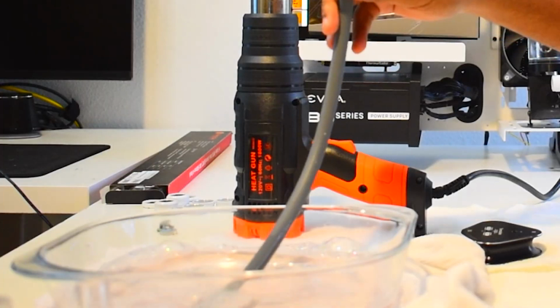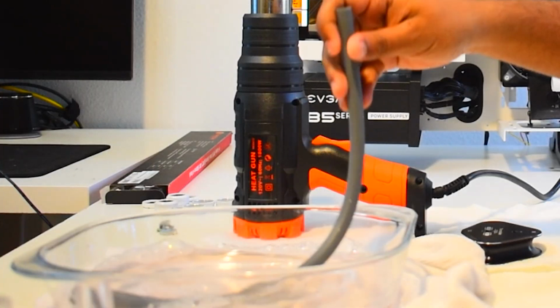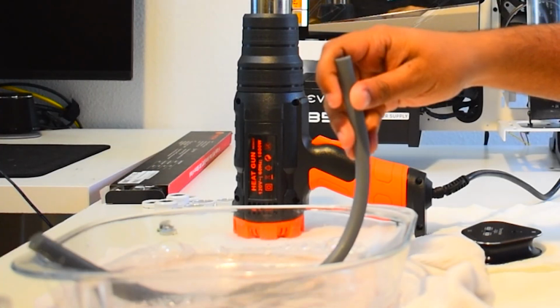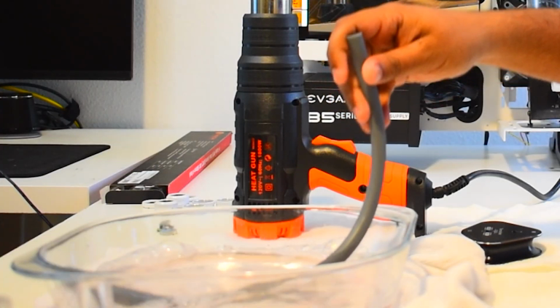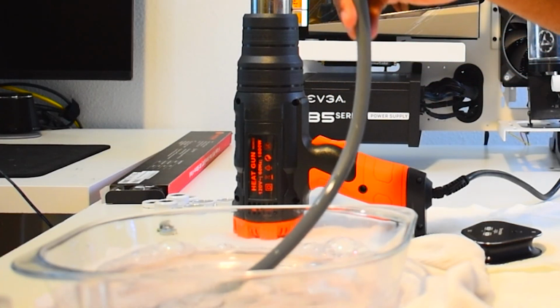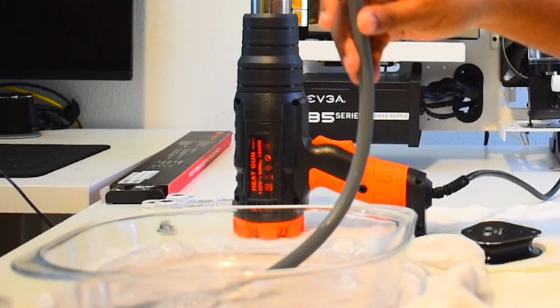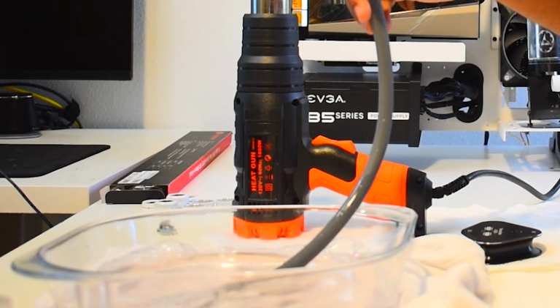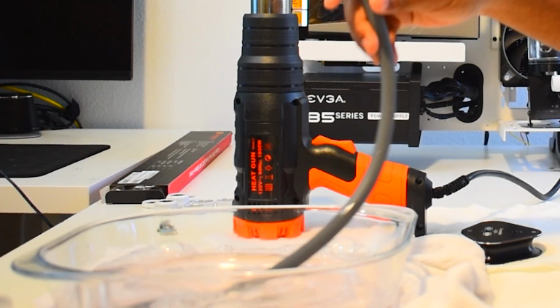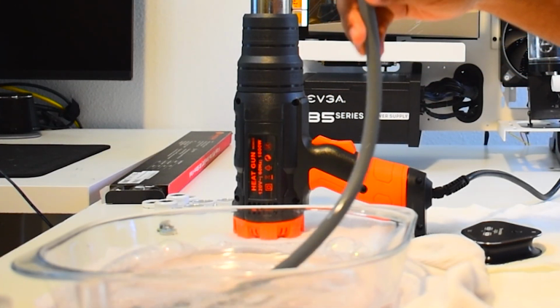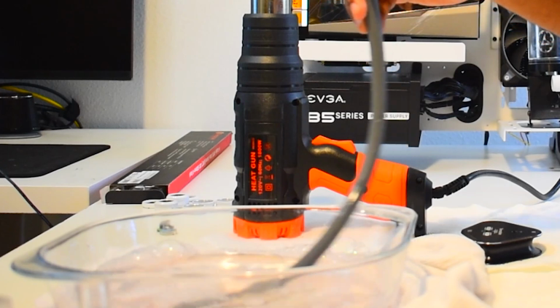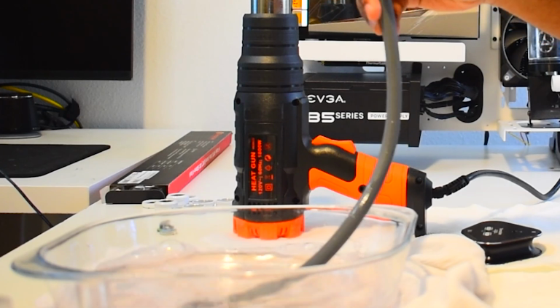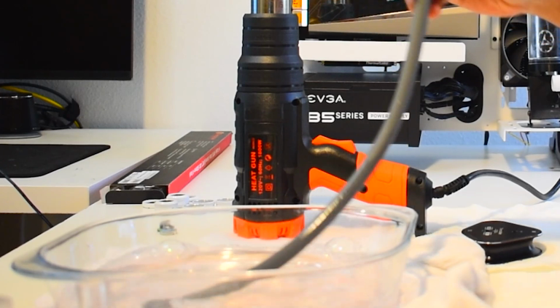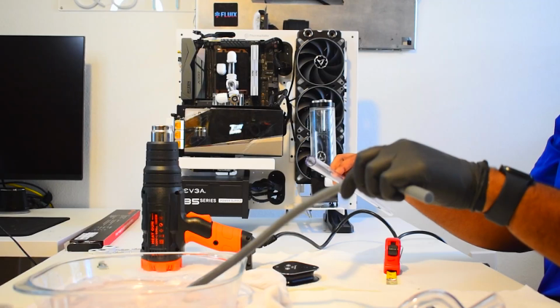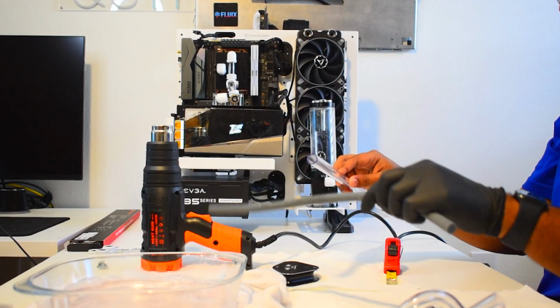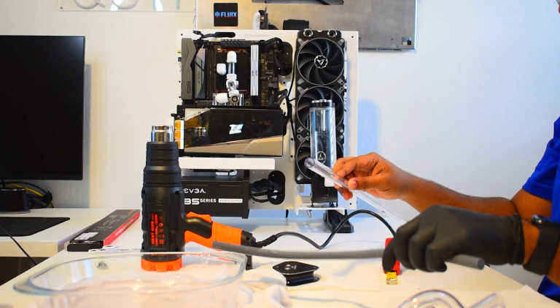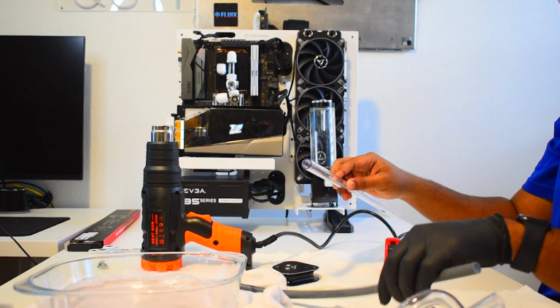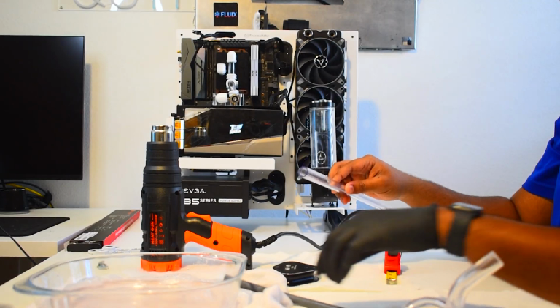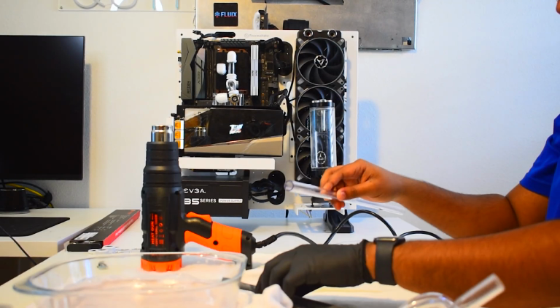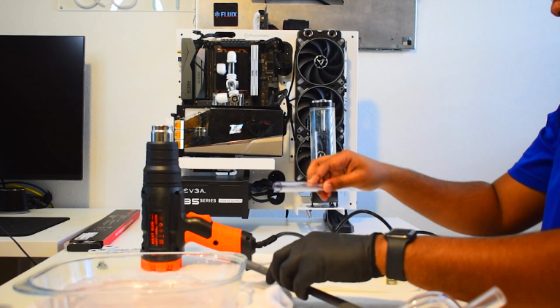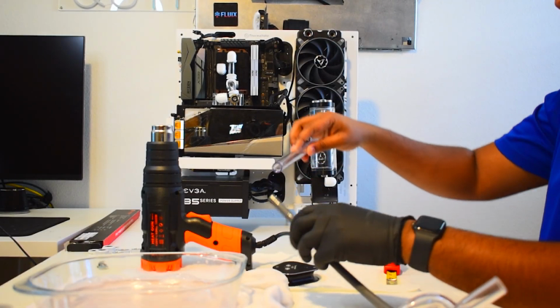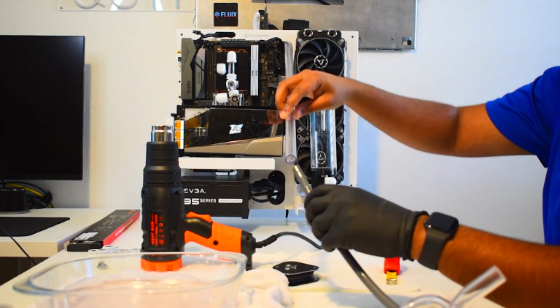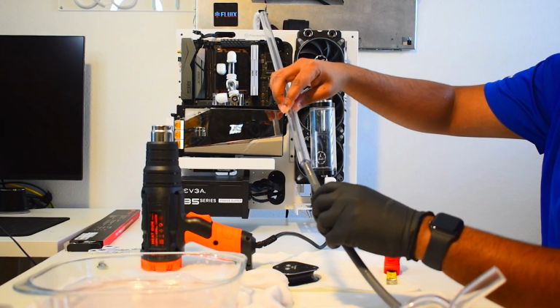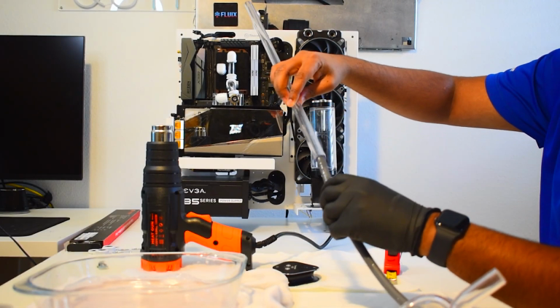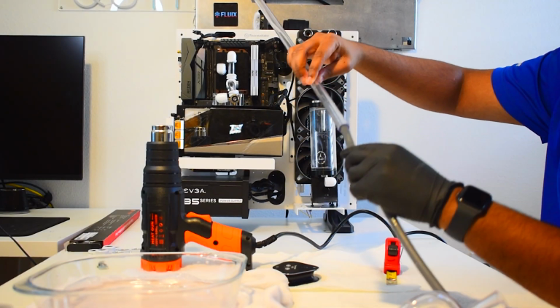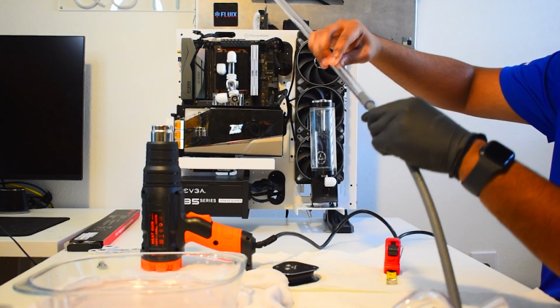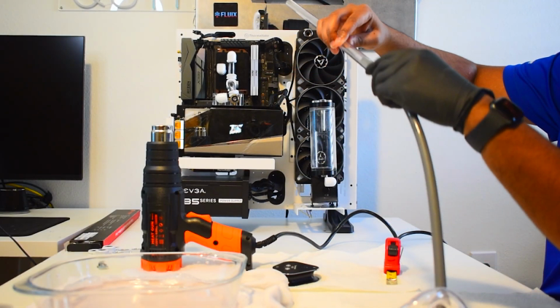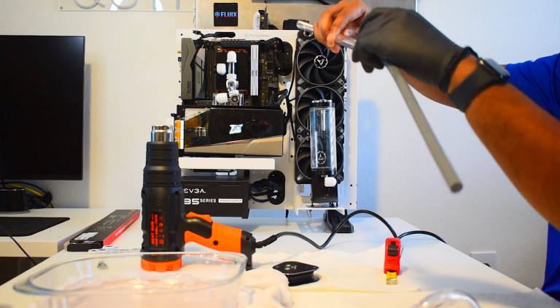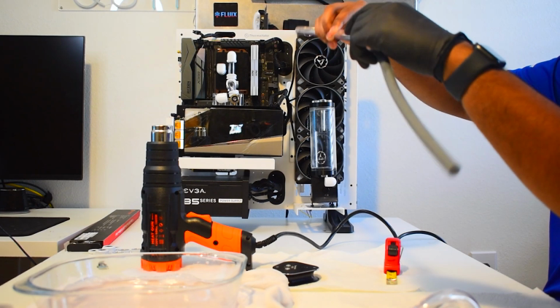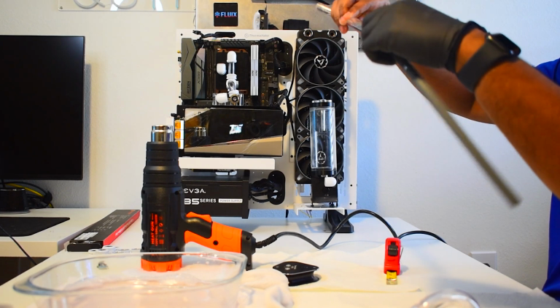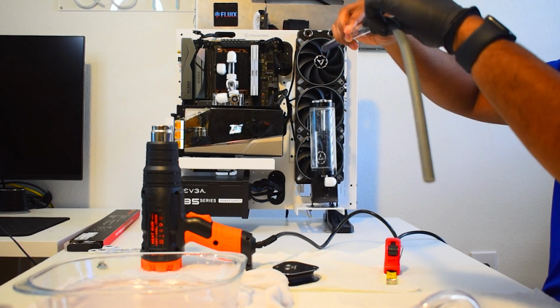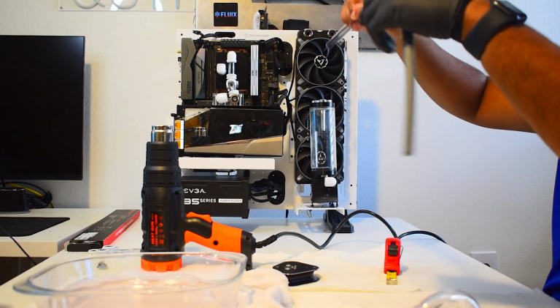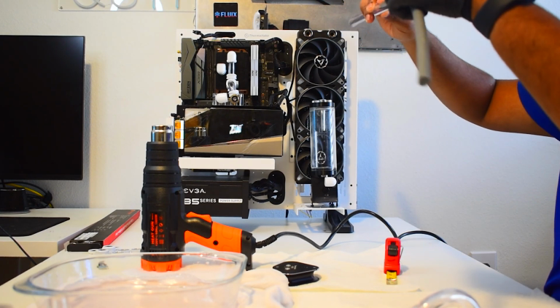Then we're going to grab this silicone tube and dip it in the soapy water. Next we're going to insert this silicone tube inside the PETG tubing. This prevents the tube from collapsing when you're bending.